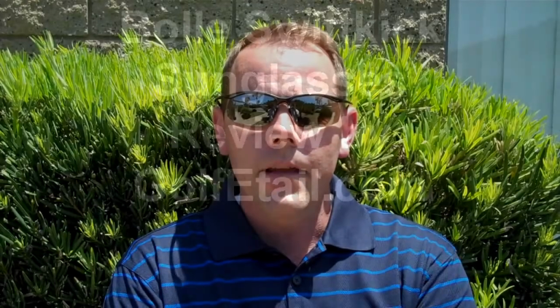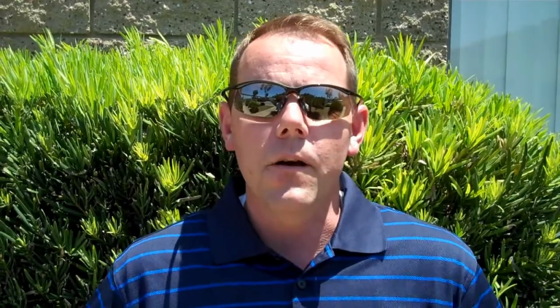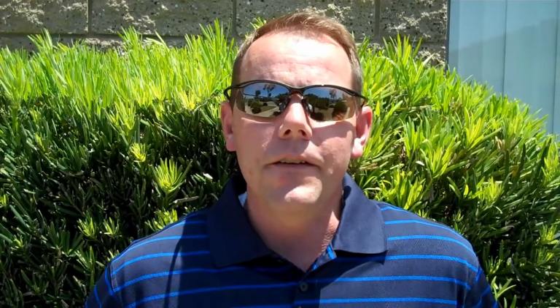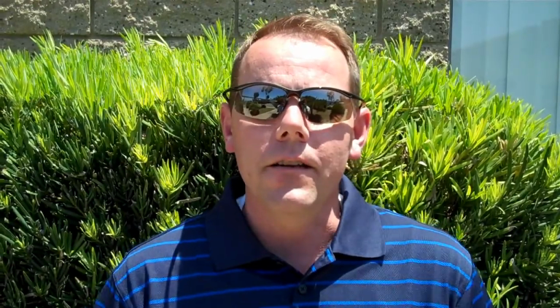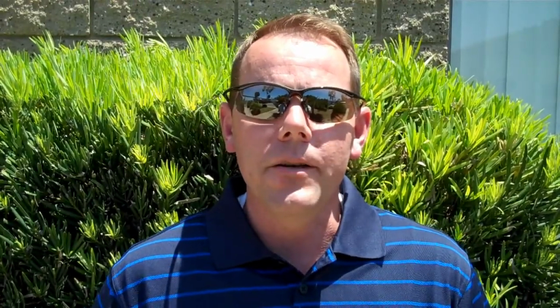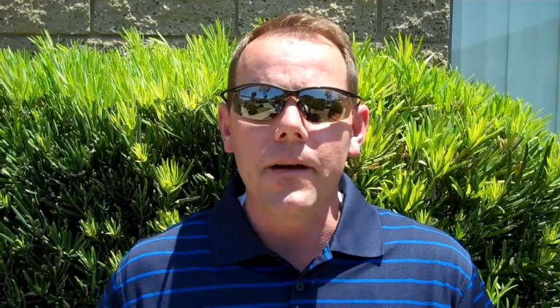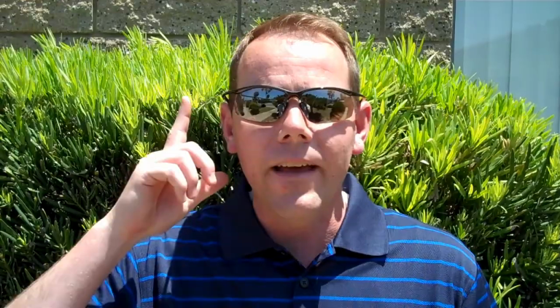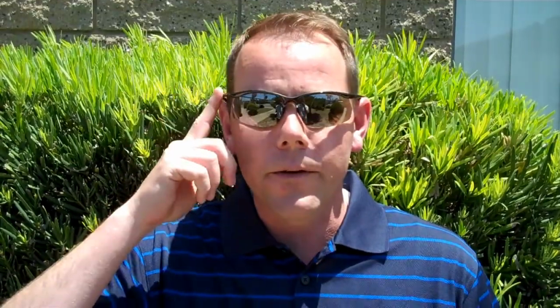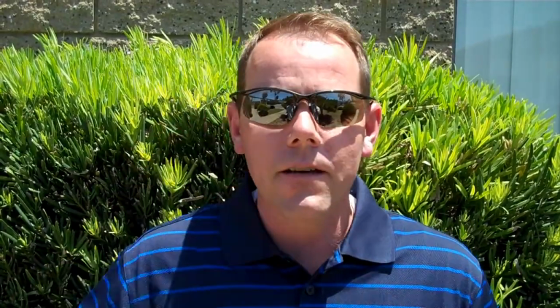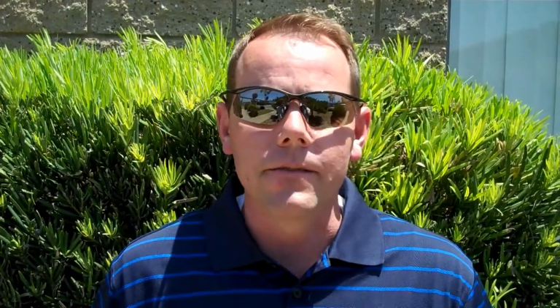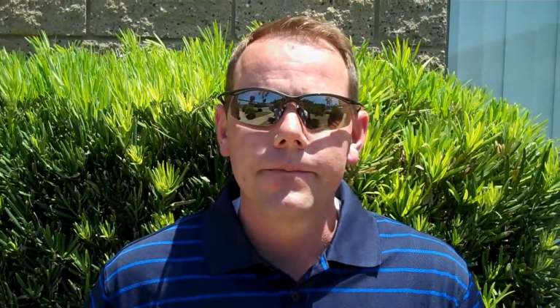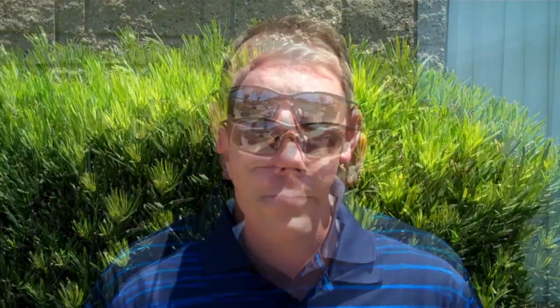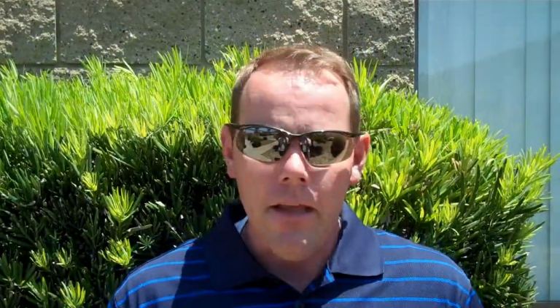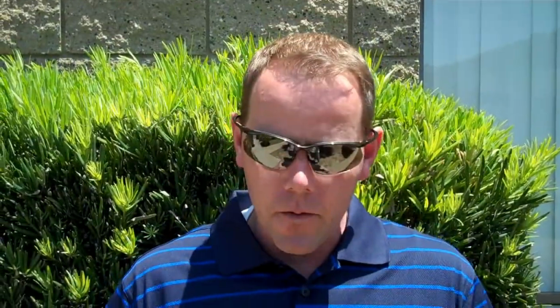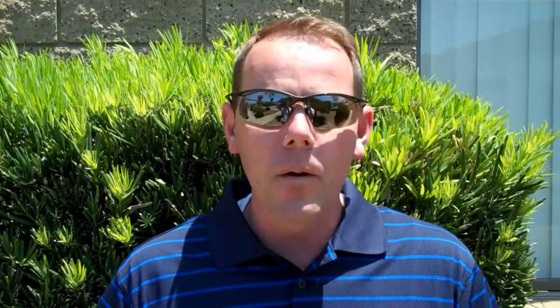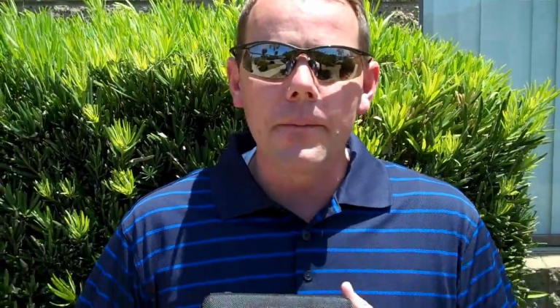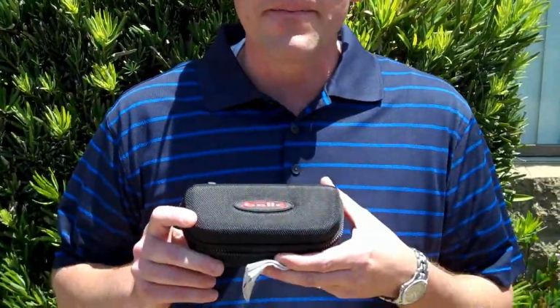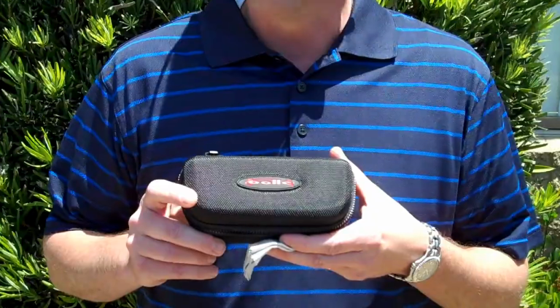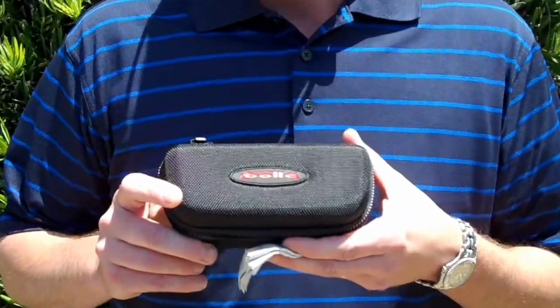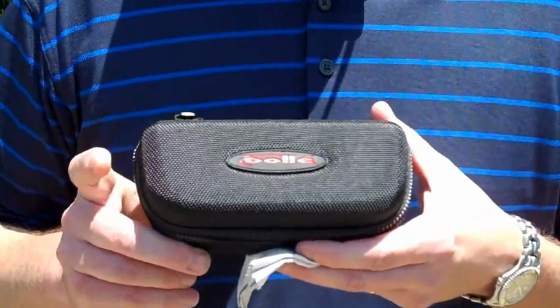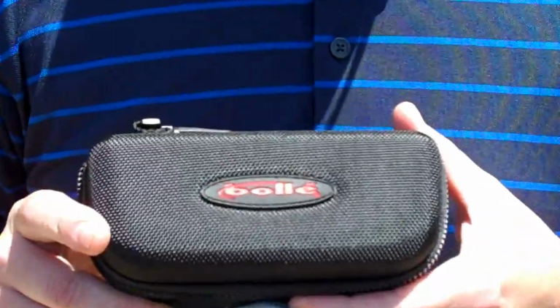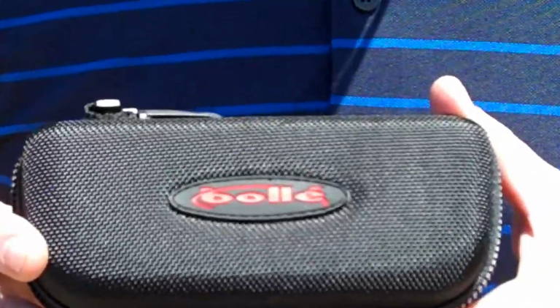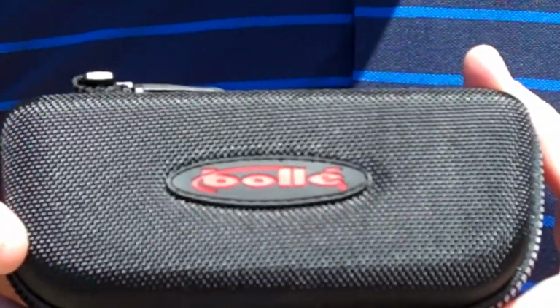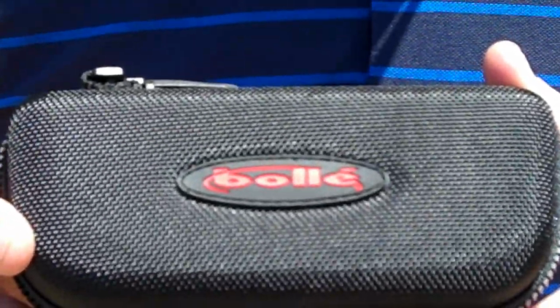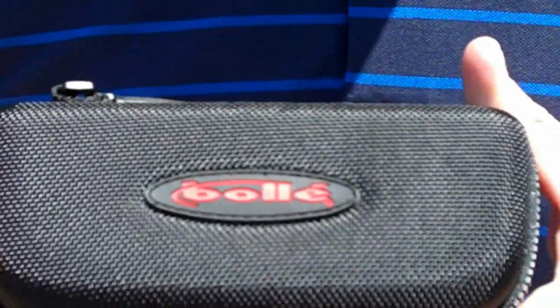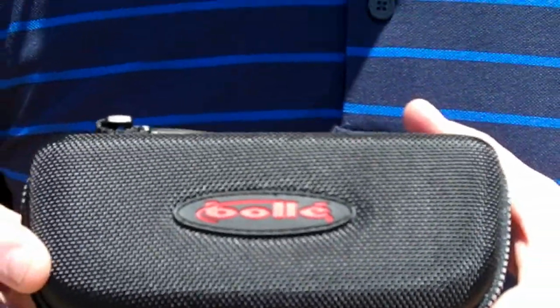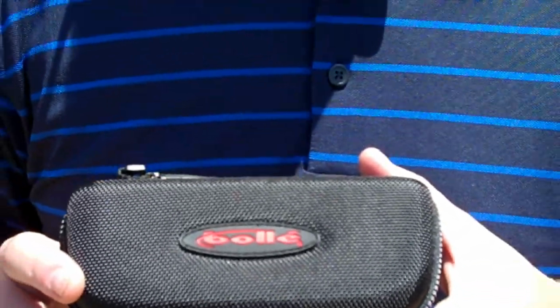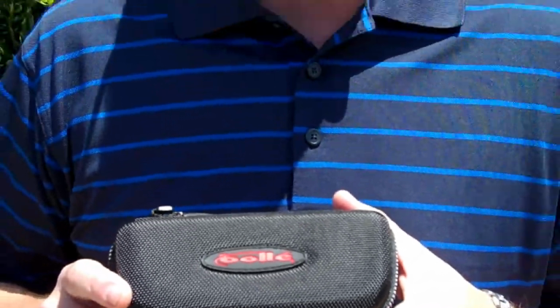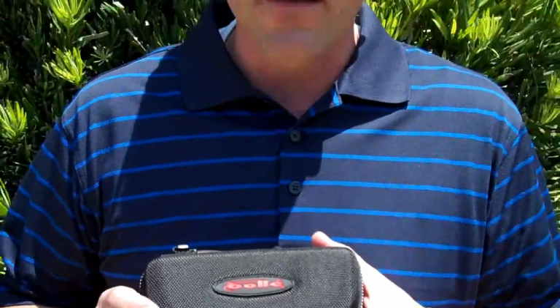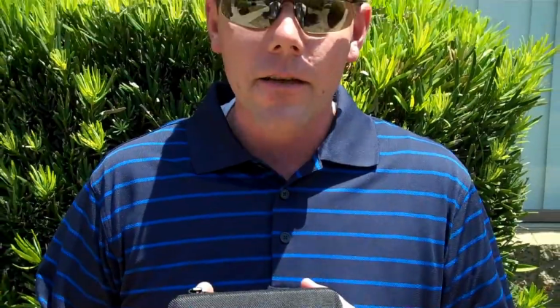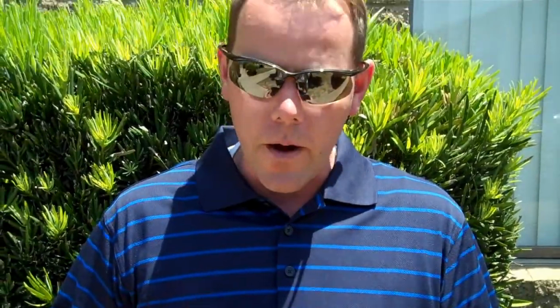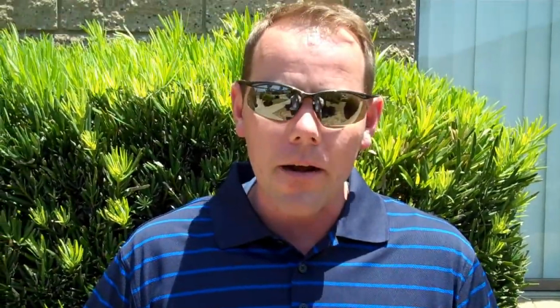Hey, this is Shawn with Golf E-Tail. Today we're going to be talking about the Bollé Swift Kick Sunglasses. You know the name Bollé — they've been making snow goggles for years, great for skiing. Now they're going to their lightweight sunglass. Great product.